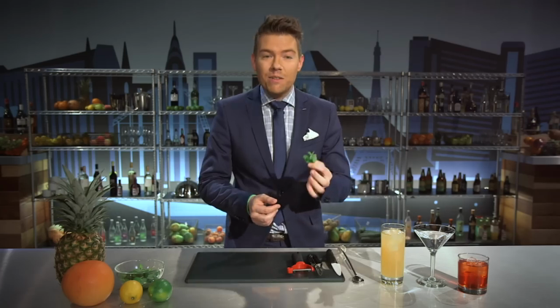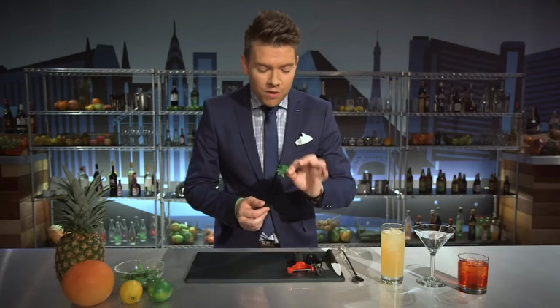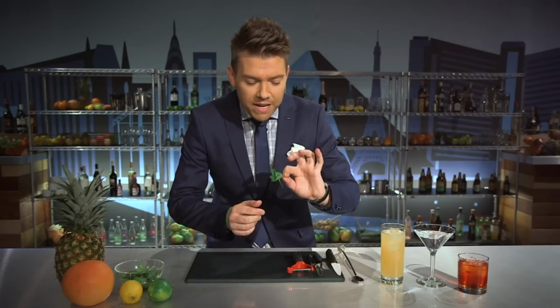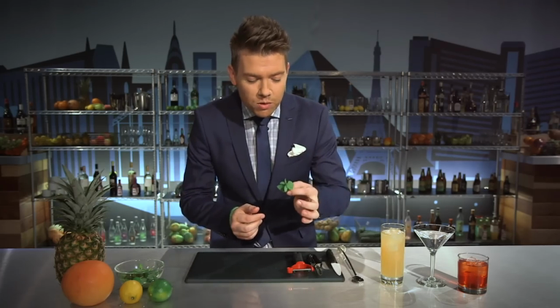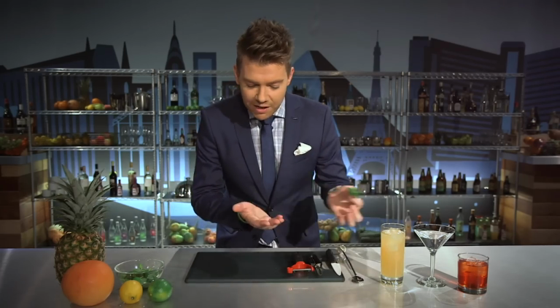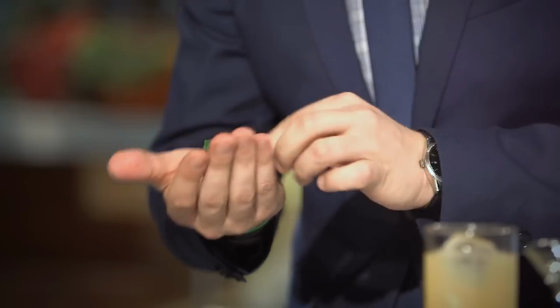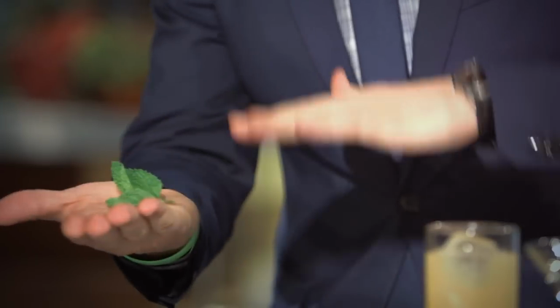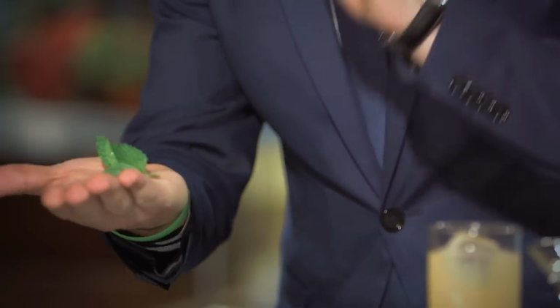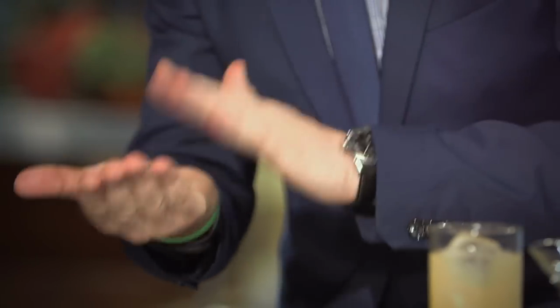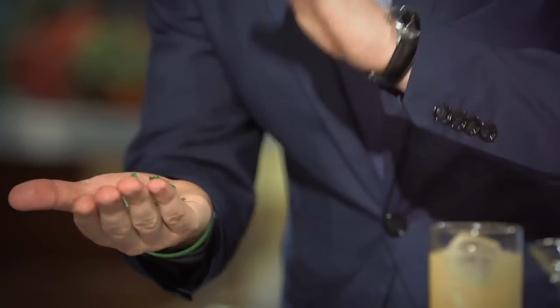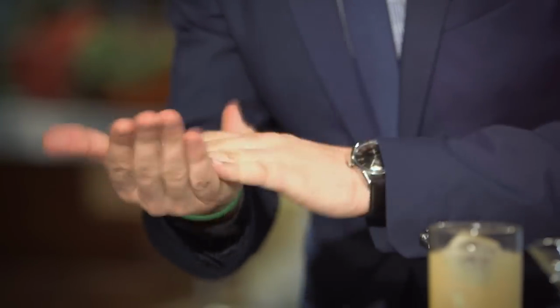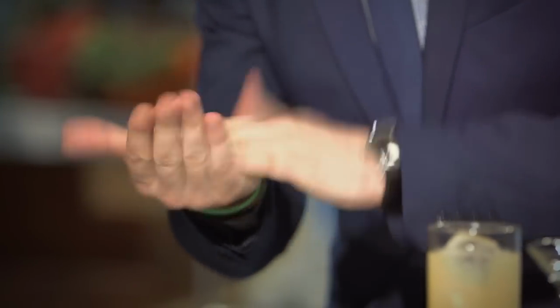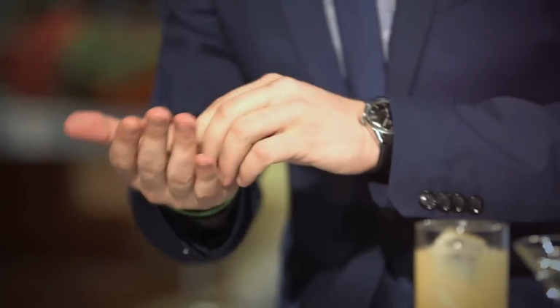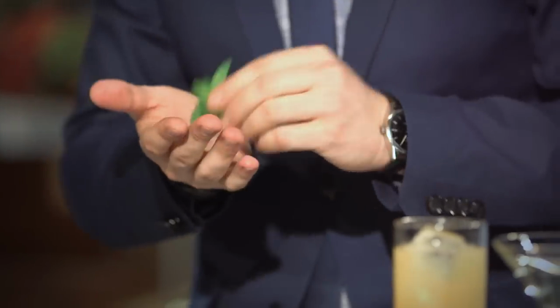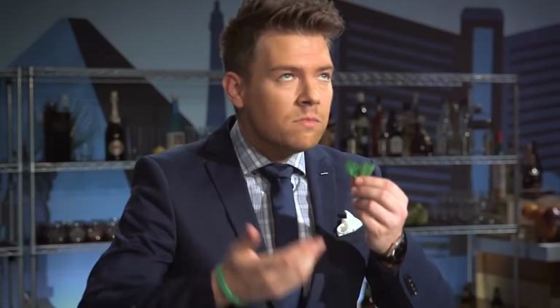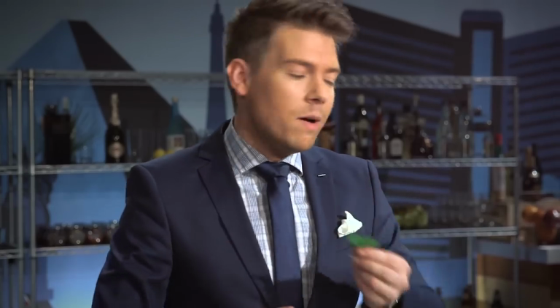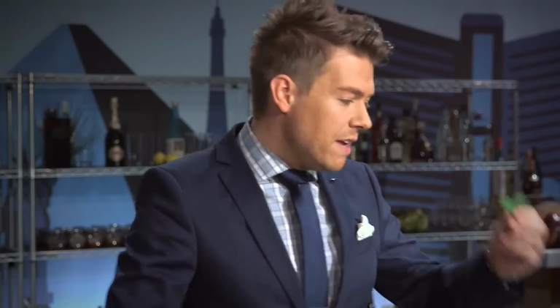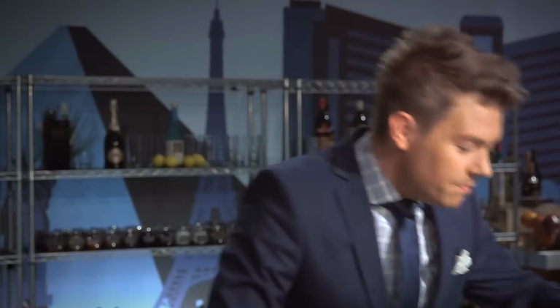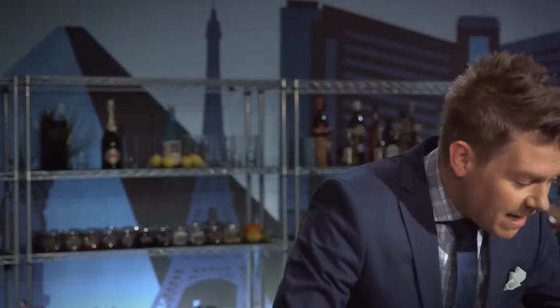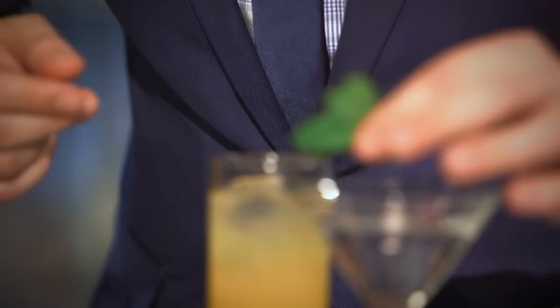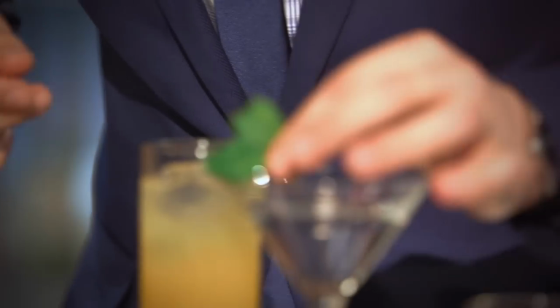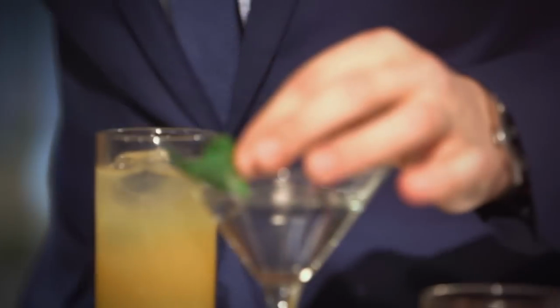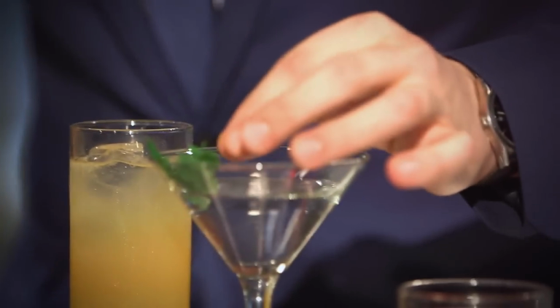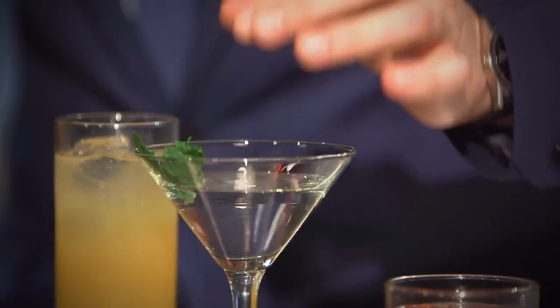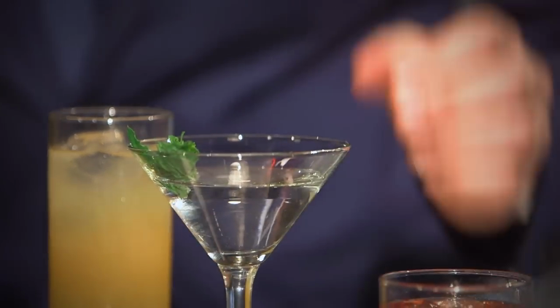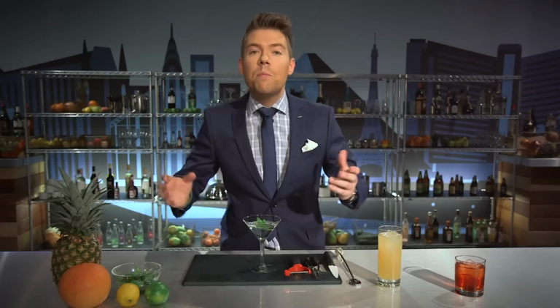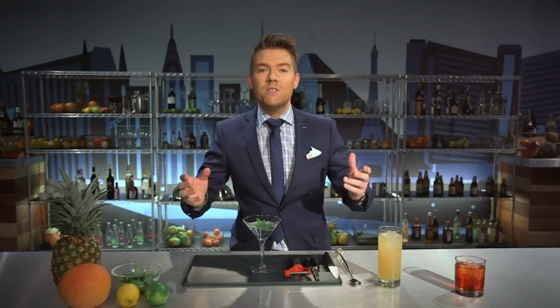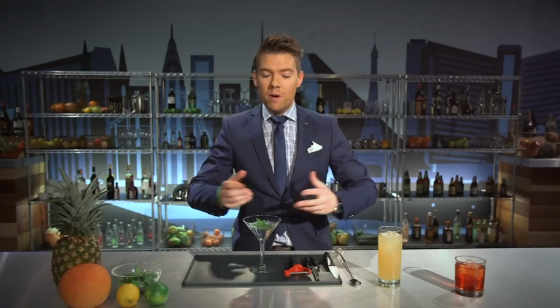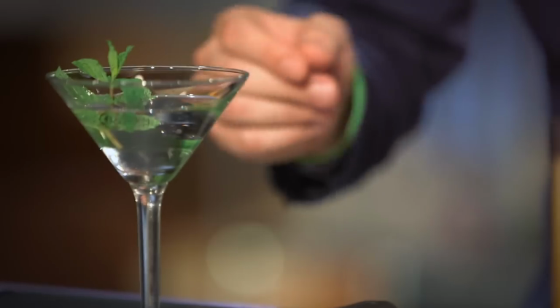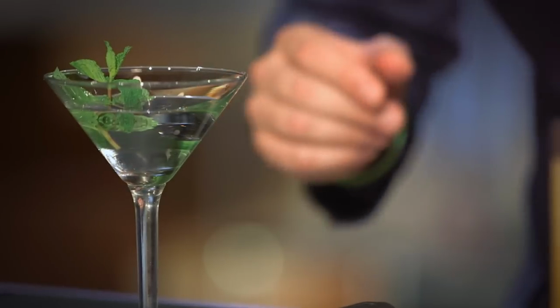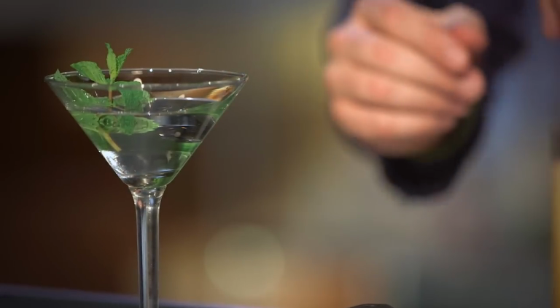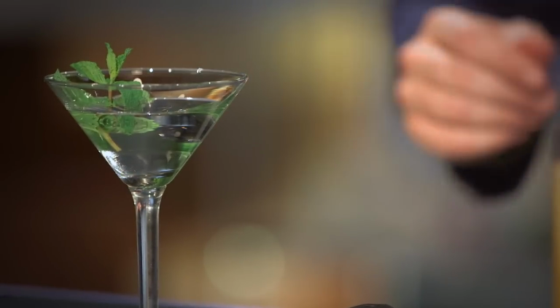Now if your mint is wilting a little bit, give it a little tappity-tap just before you put it on the glass. Smells great — place it in and it's a great garnish. A huge abundance of aroma brings this drink to life.